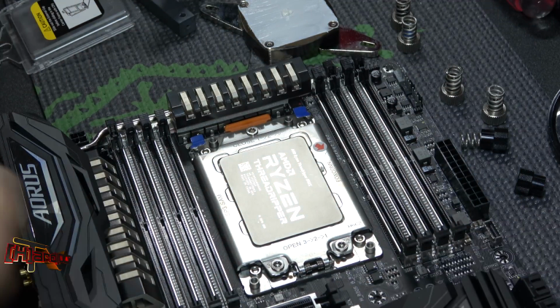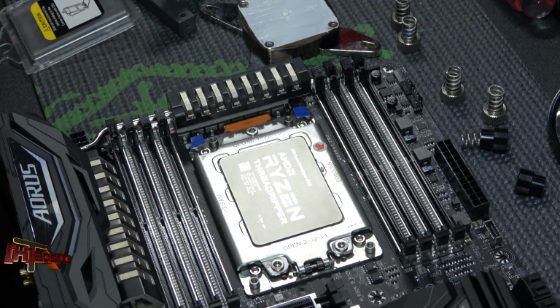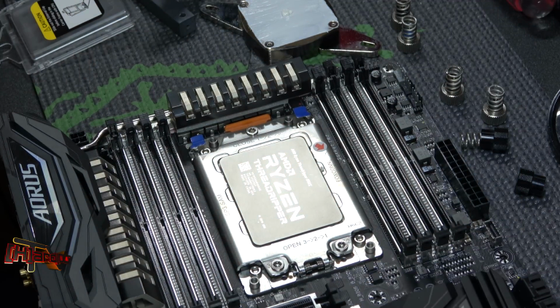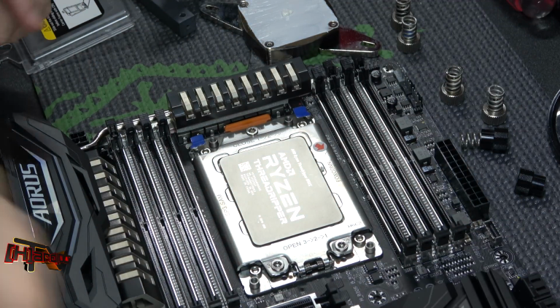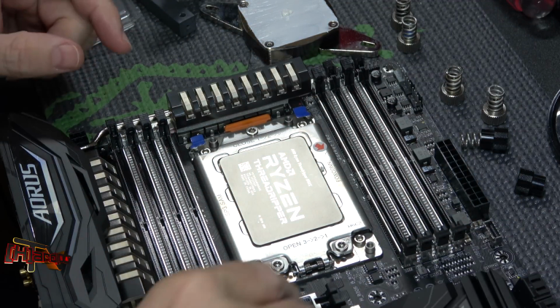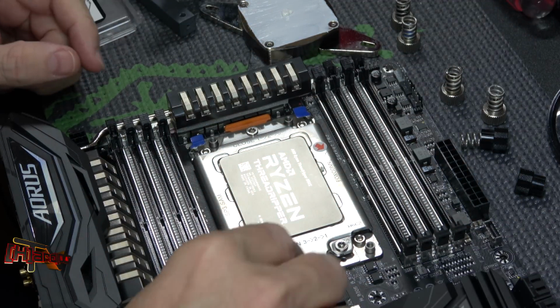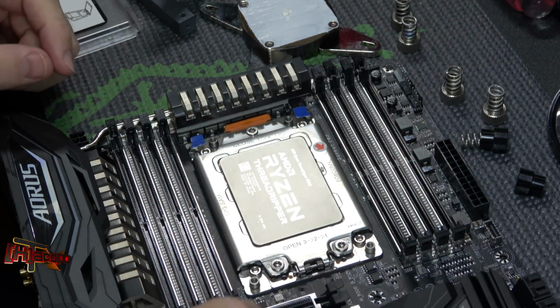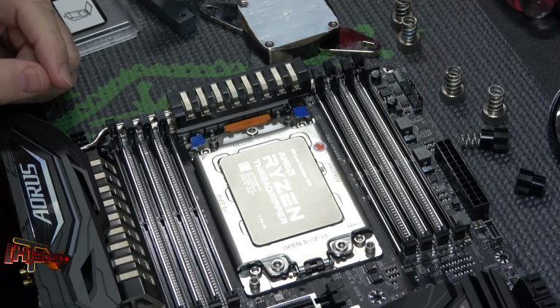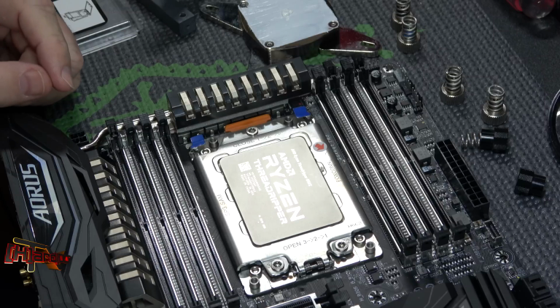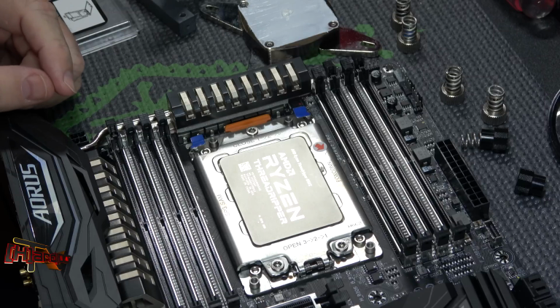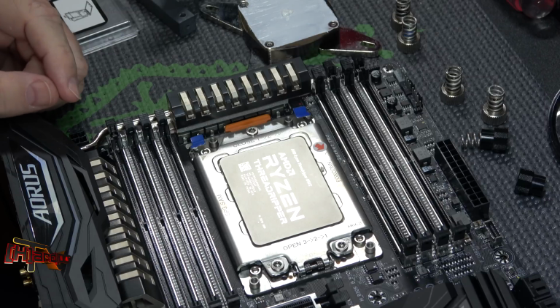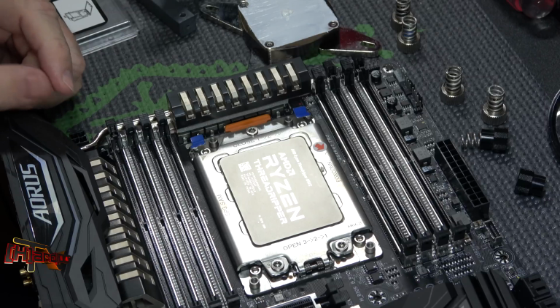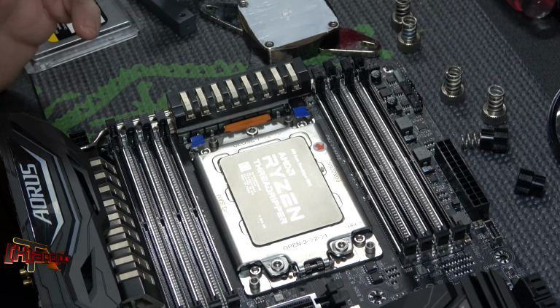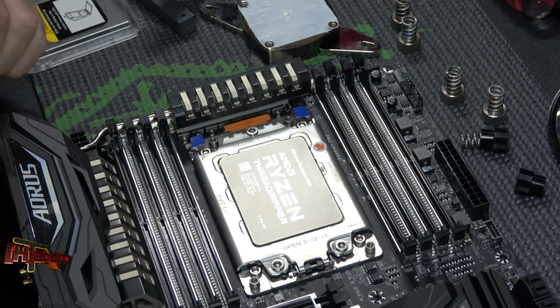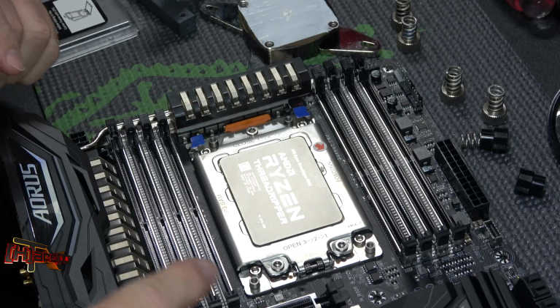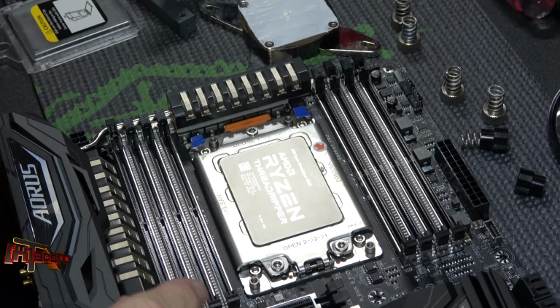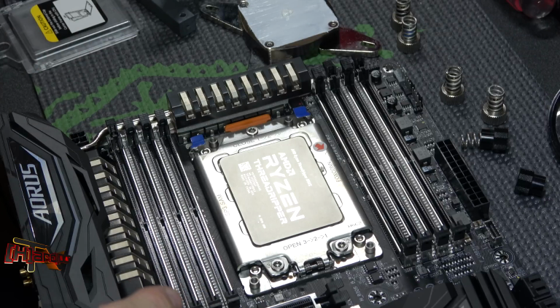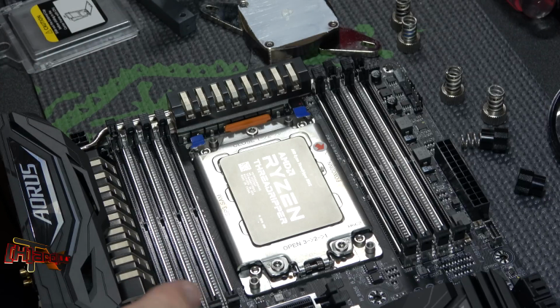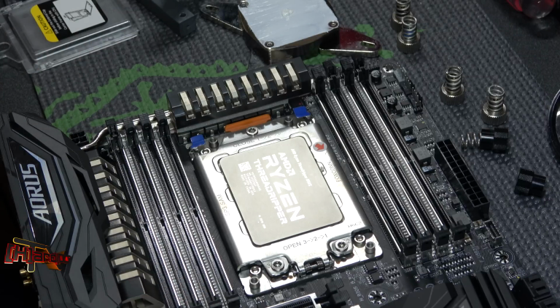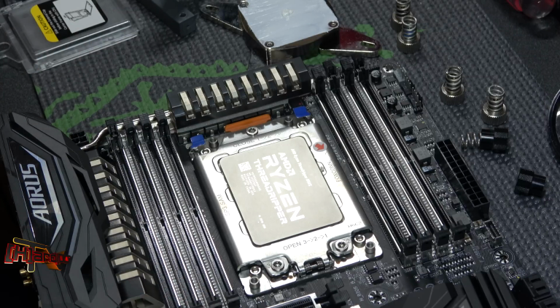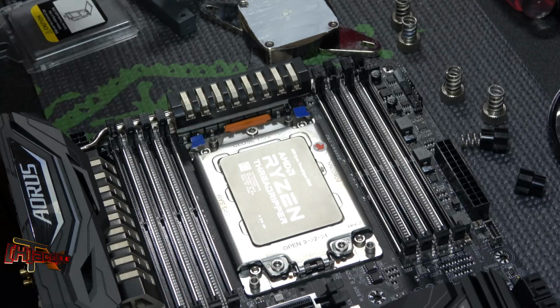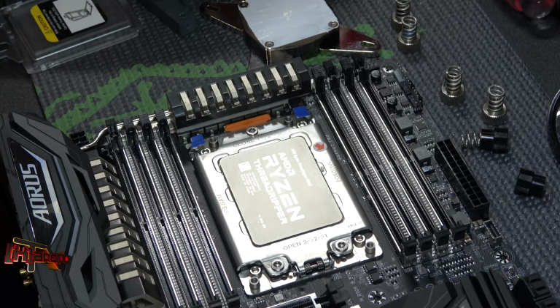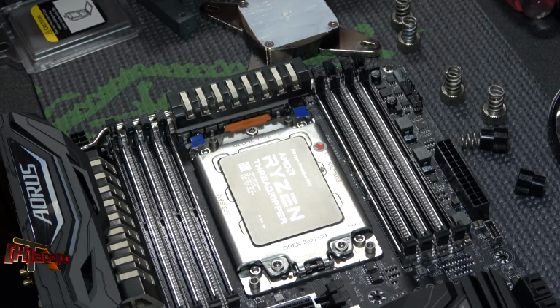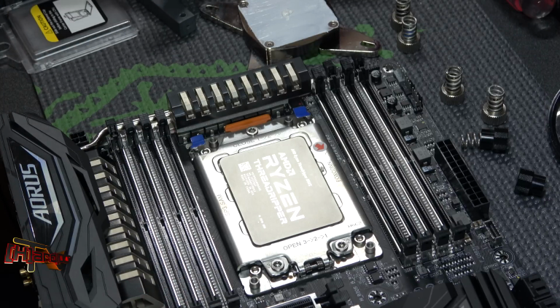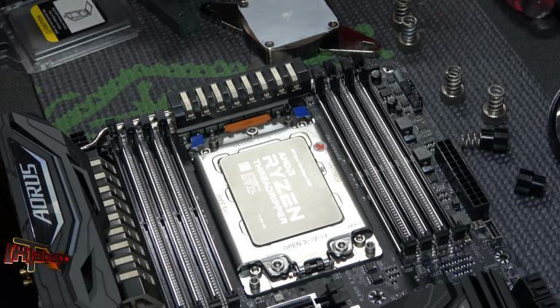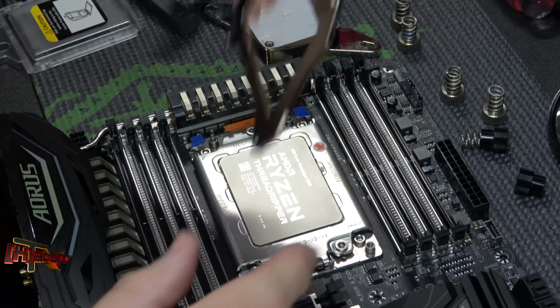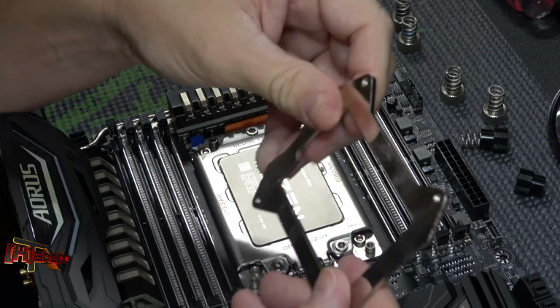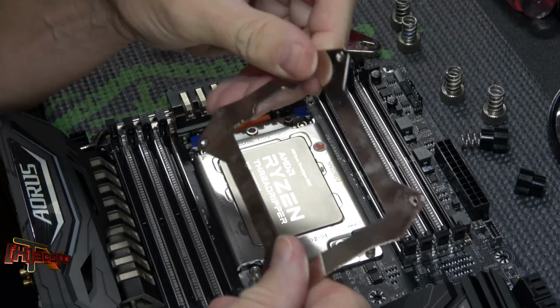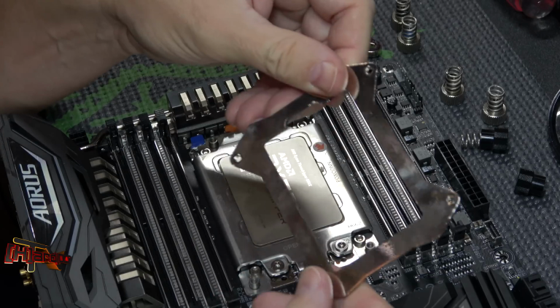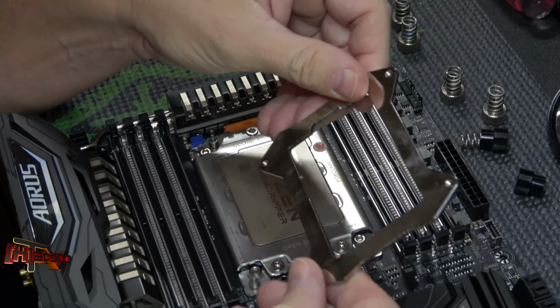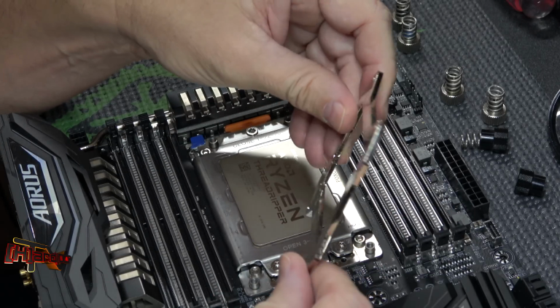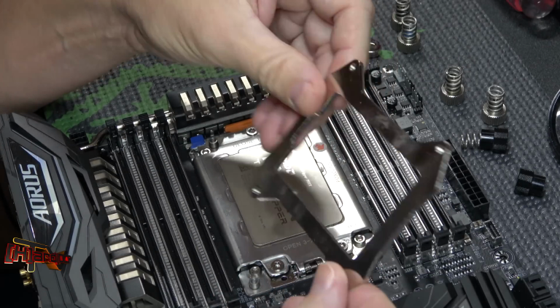What we did was - obviously we didn't want to use the Asetek AIO we had - we wanted to get a real water block on it. So I went back through some of the things I had in the closet stuffed with old water cooling gear.